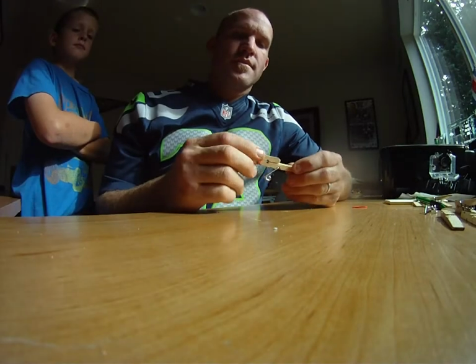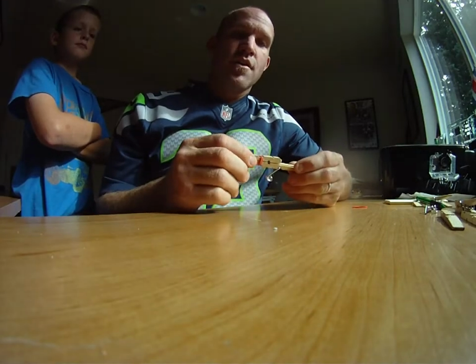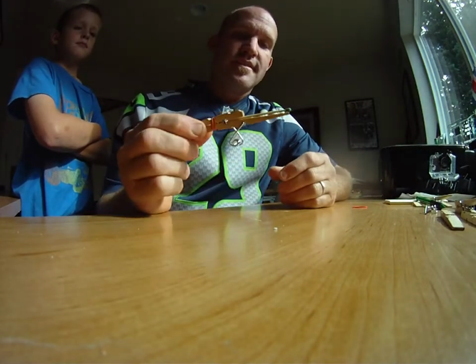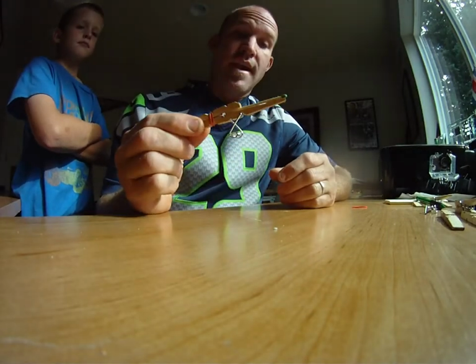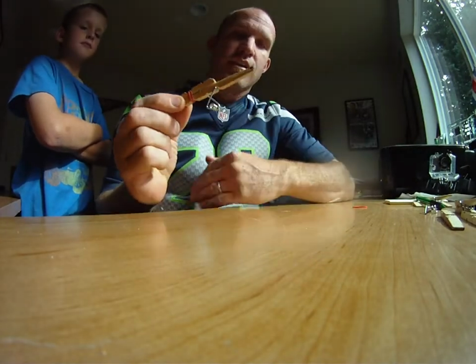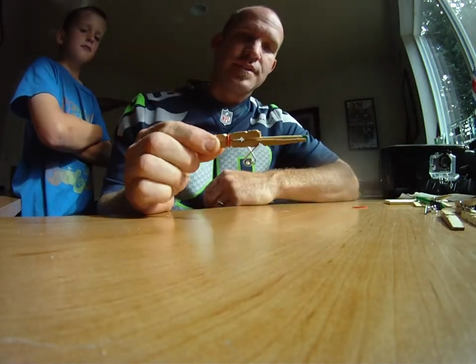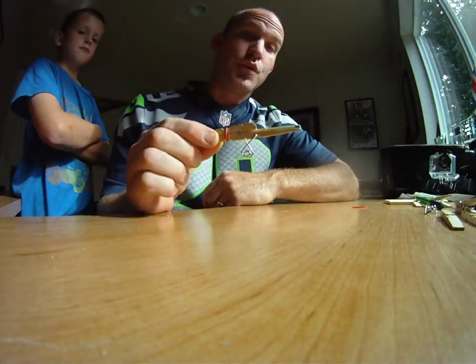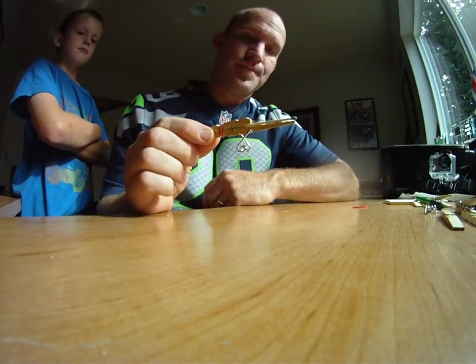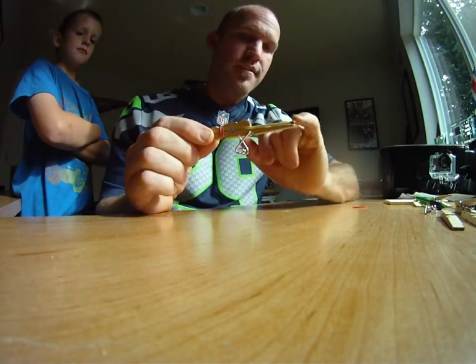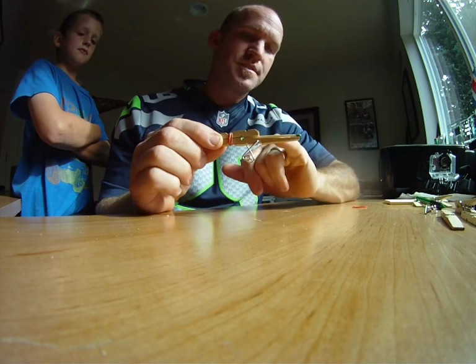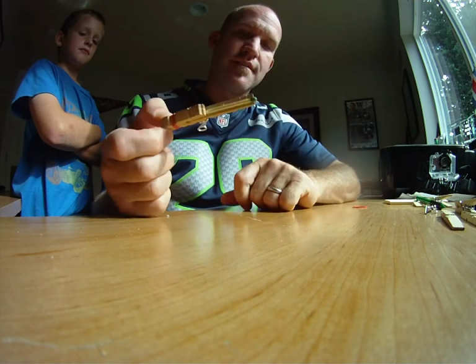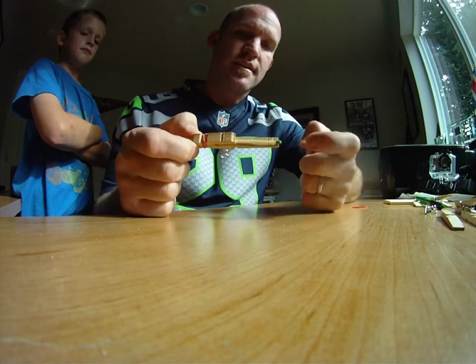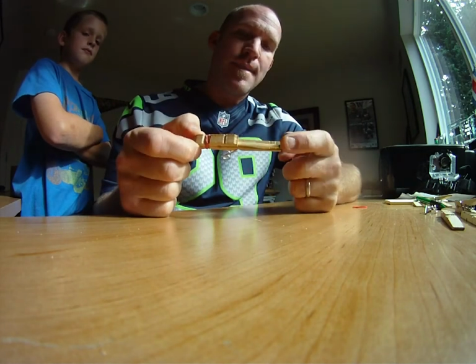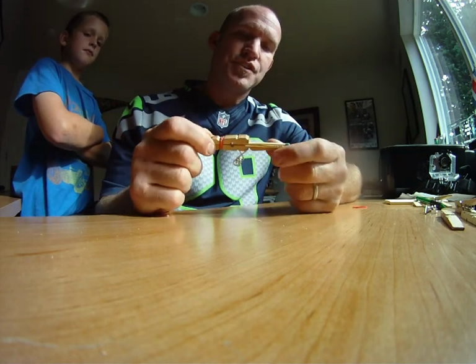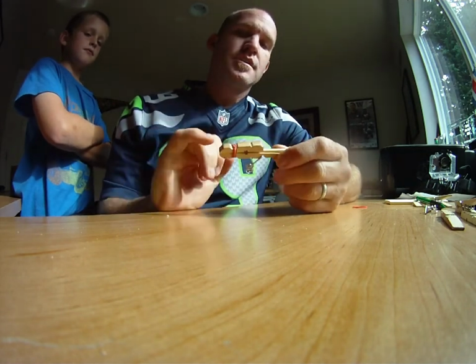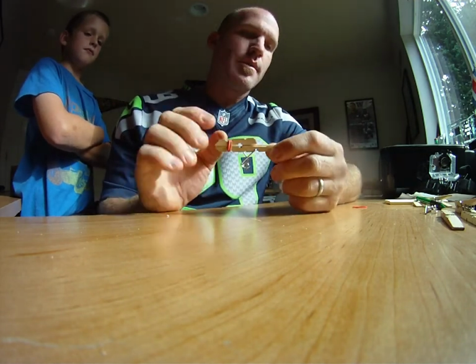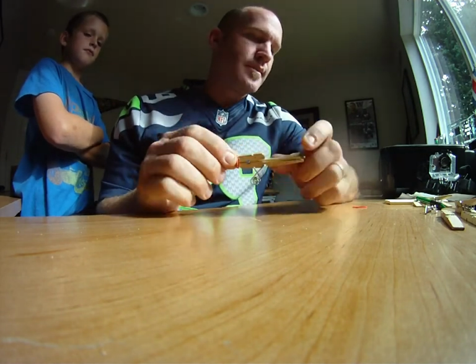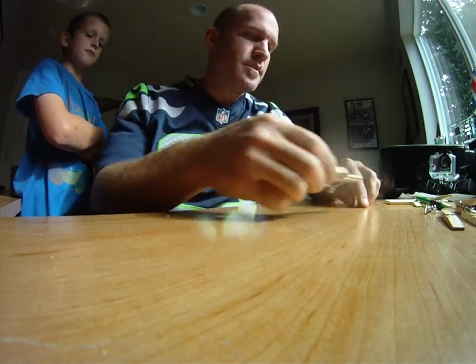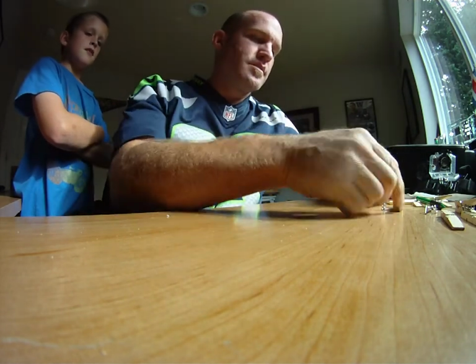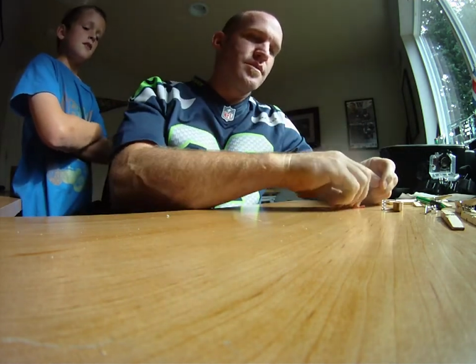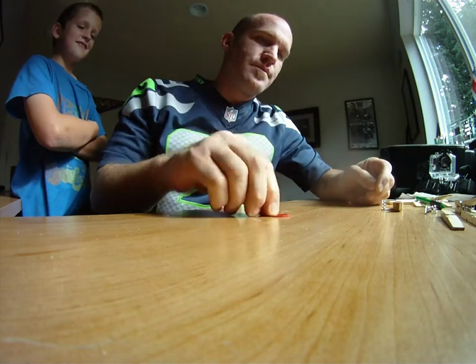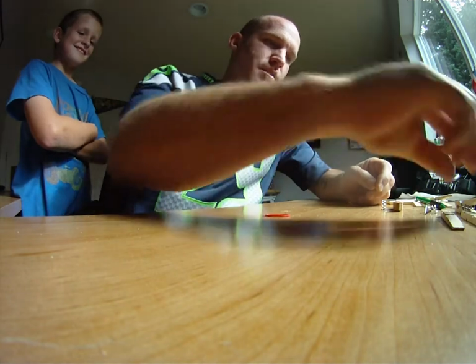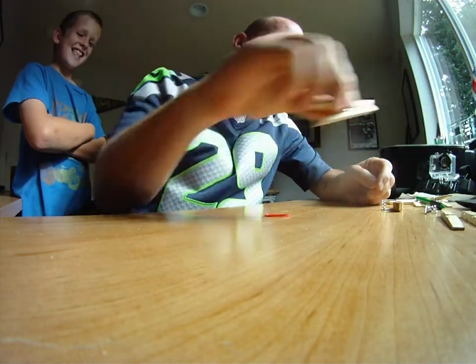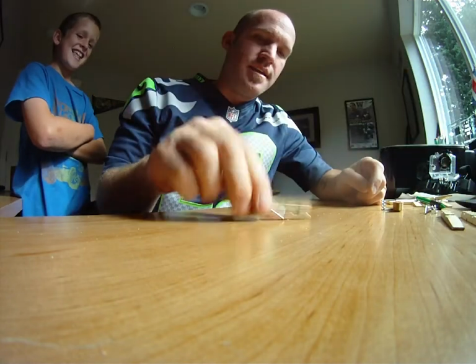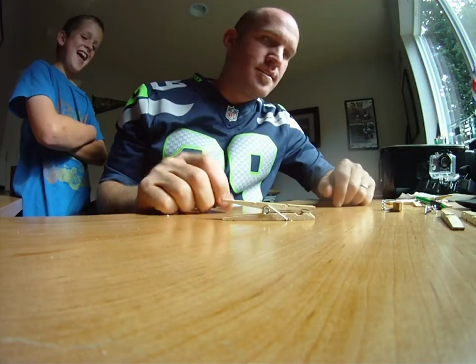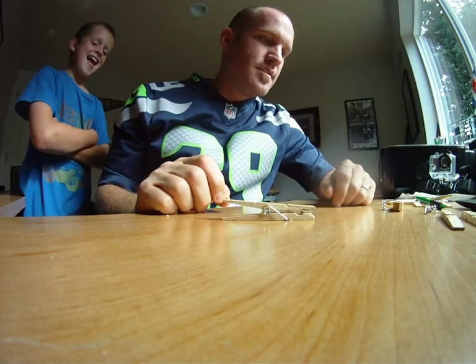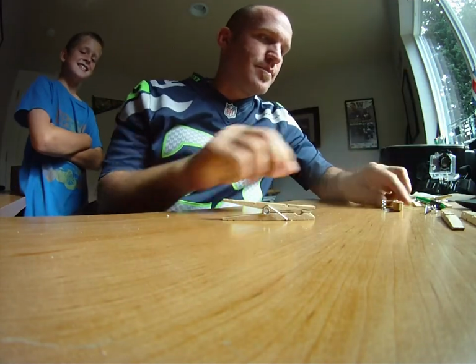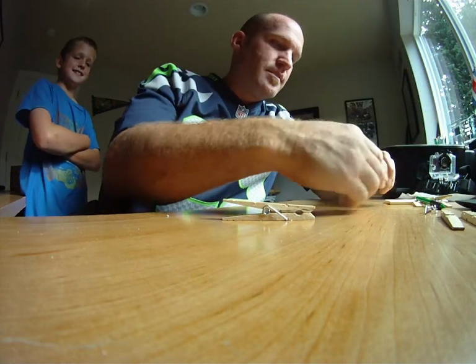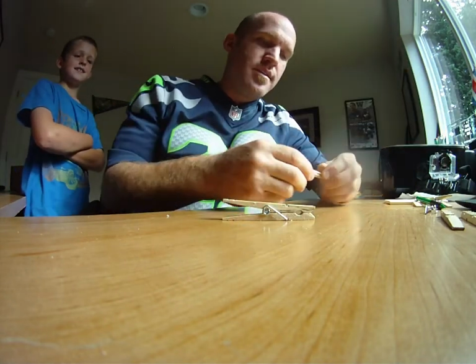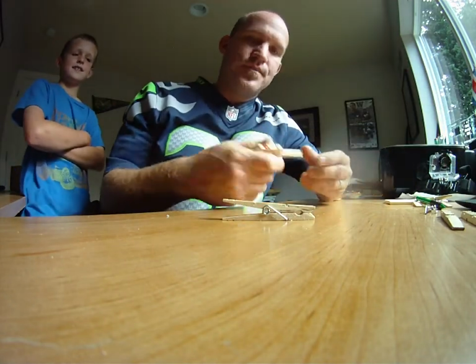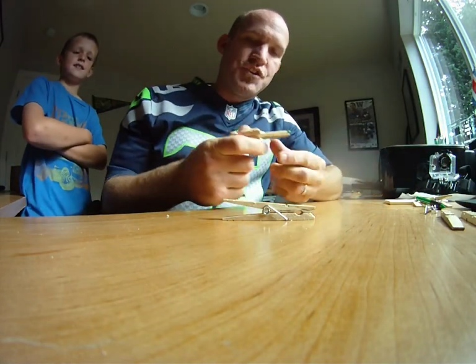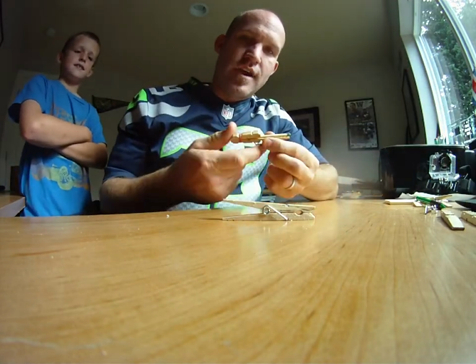Today we're going to make a clothespin shooter out of a clothespin, a match, and a rubber band. These are the things you need to basically make a shooter gun.